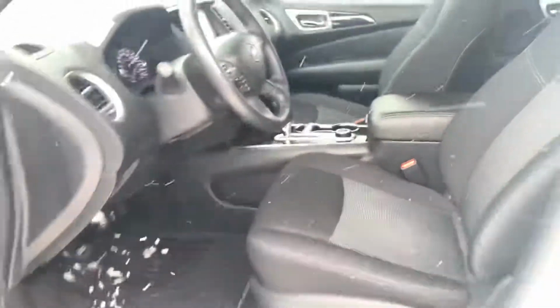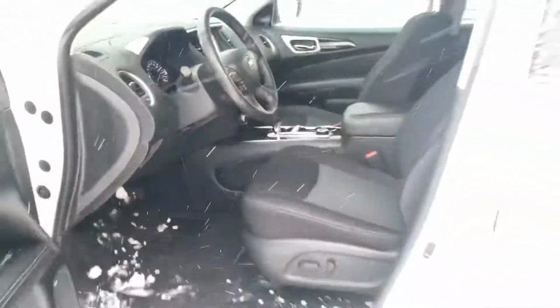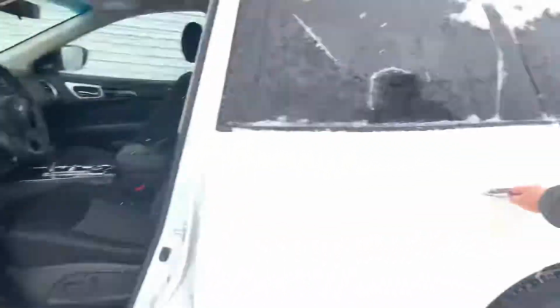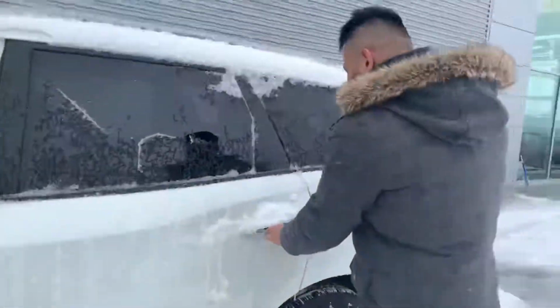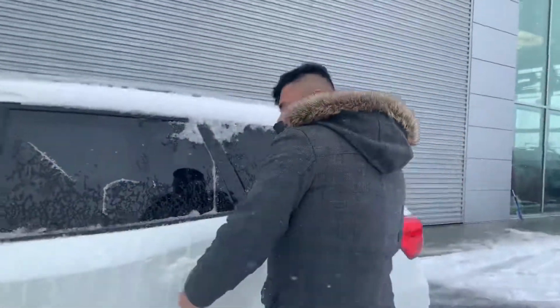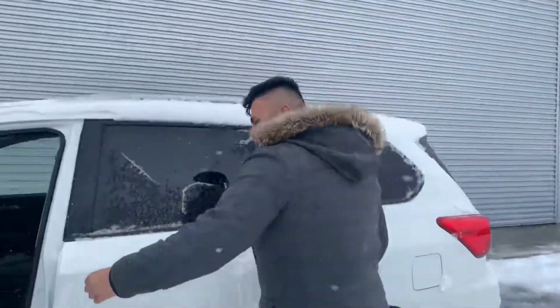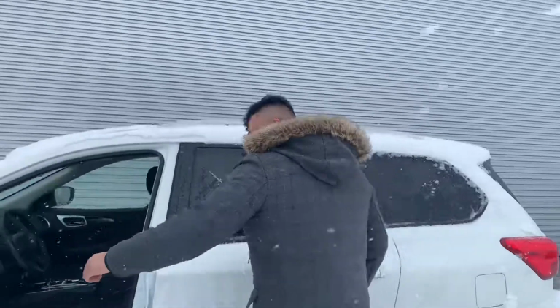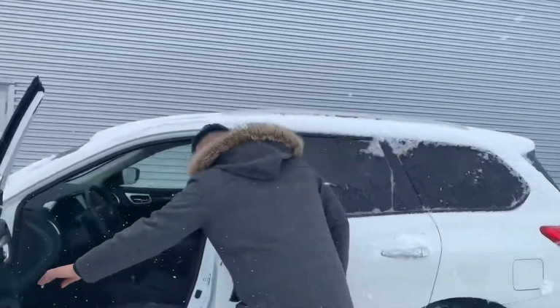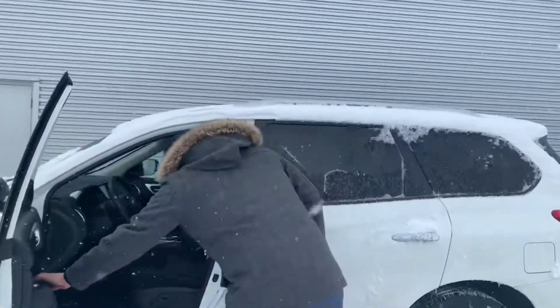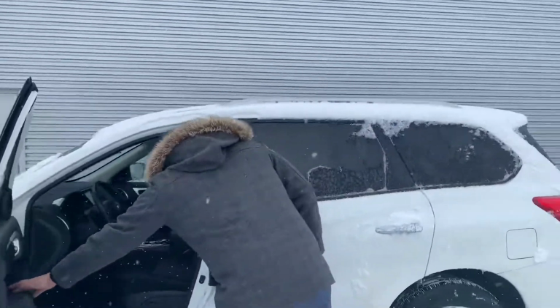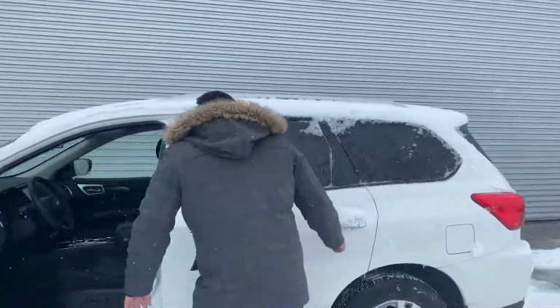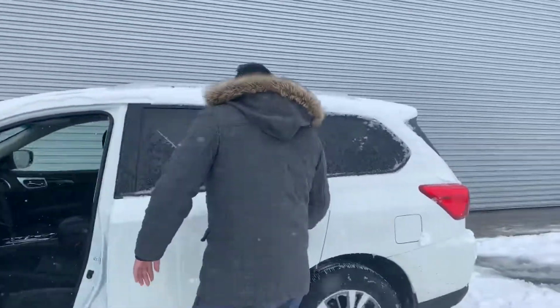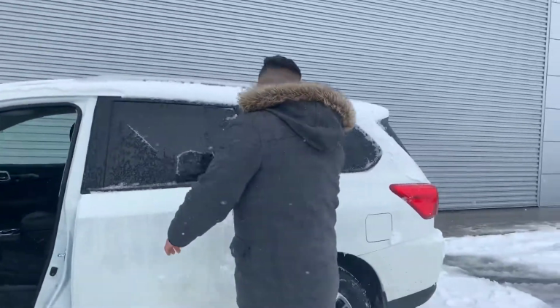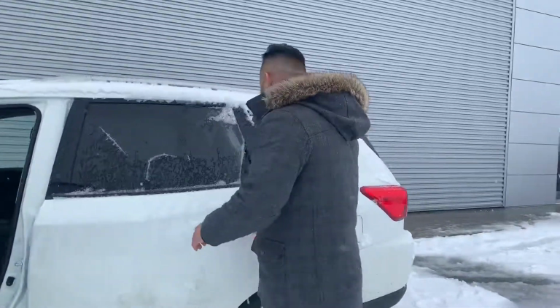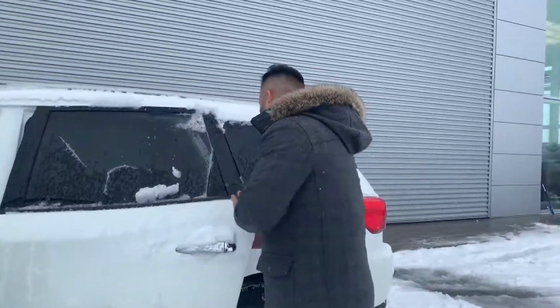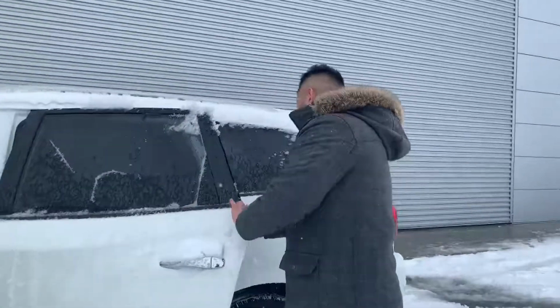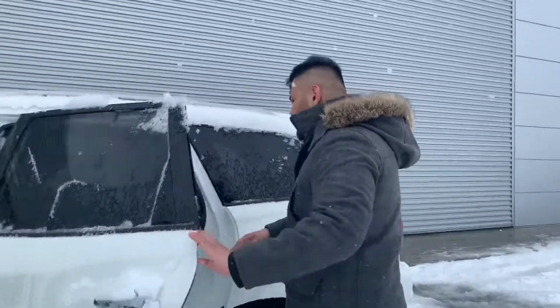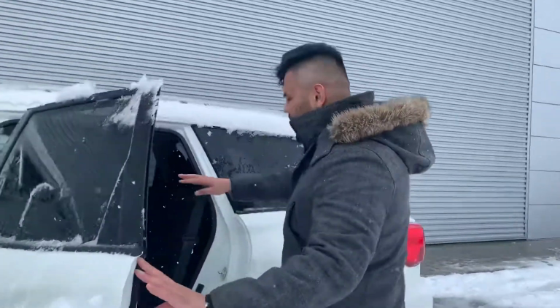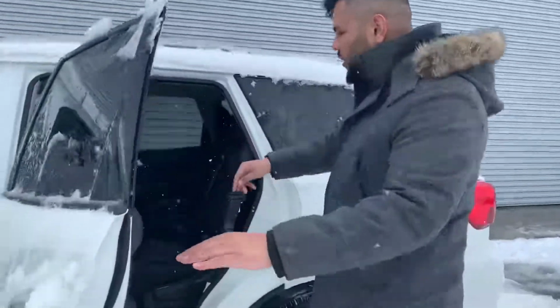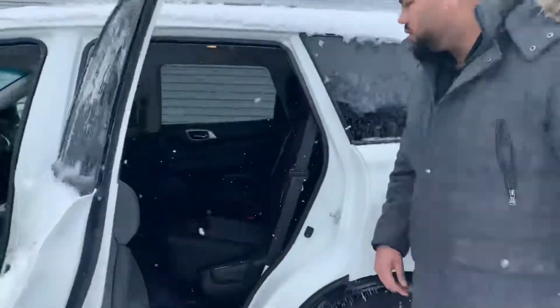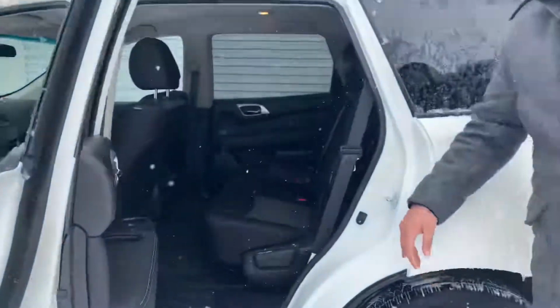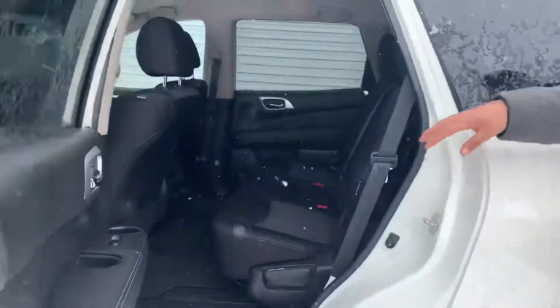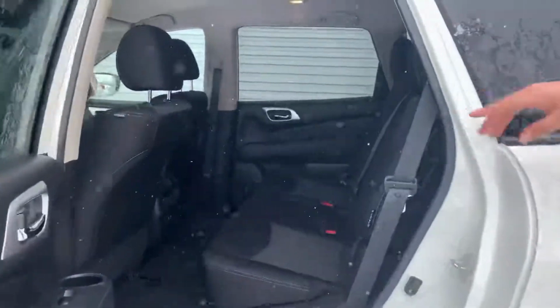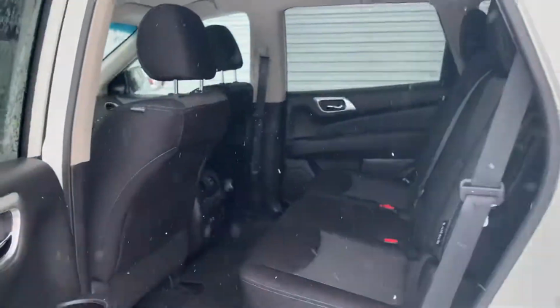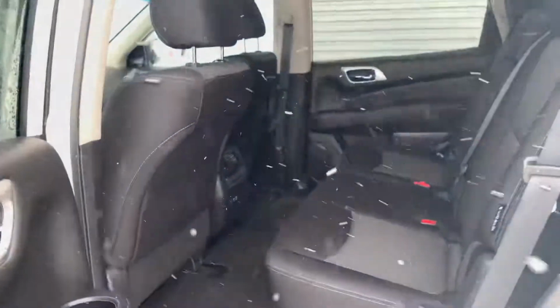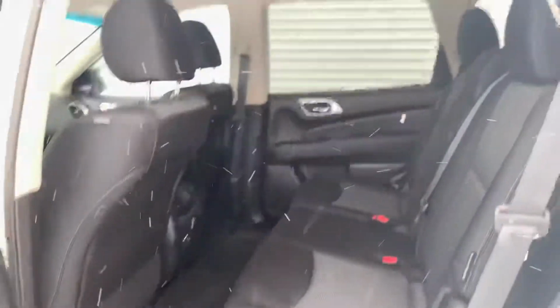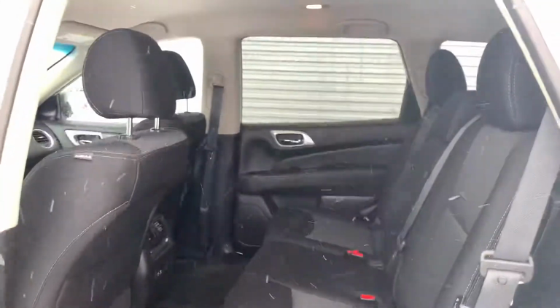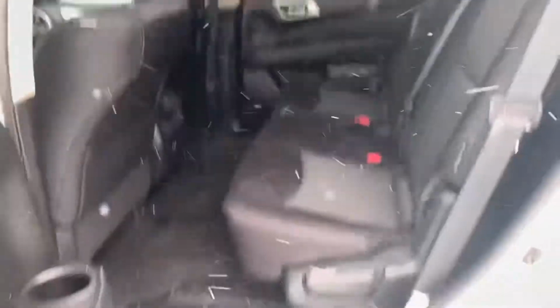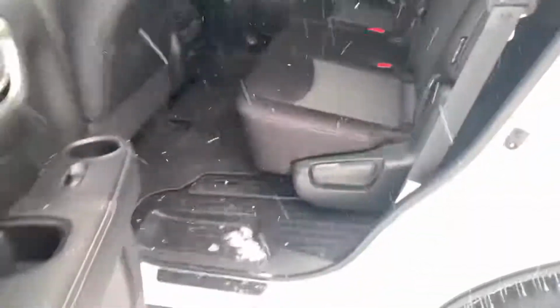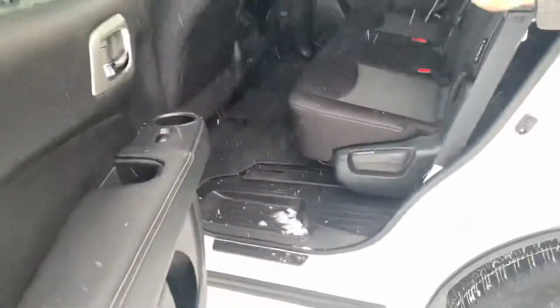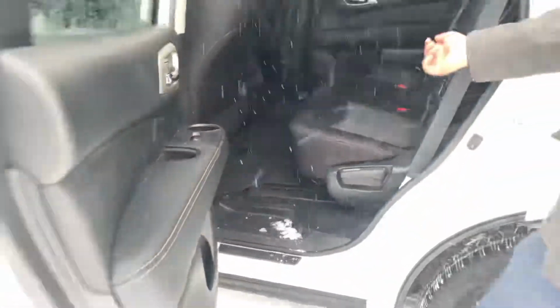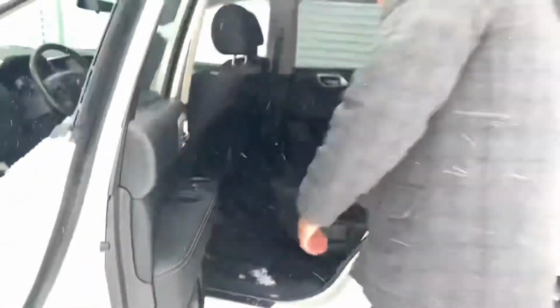And then in the back here, you do get that tri-zone climate control, so you can pick the temperature from the back here. And then, of course, easy access.